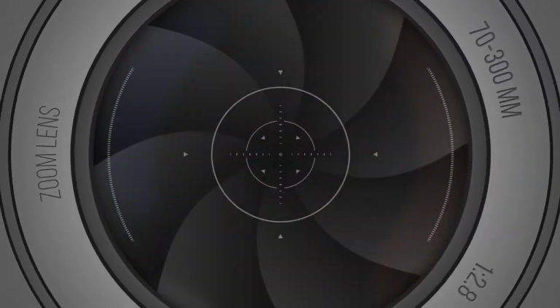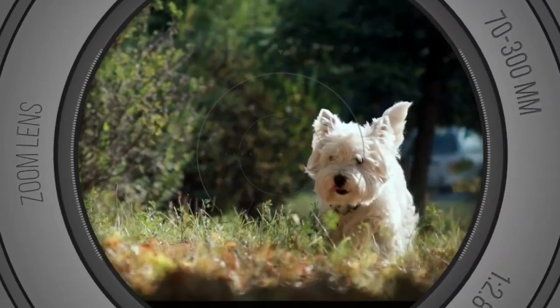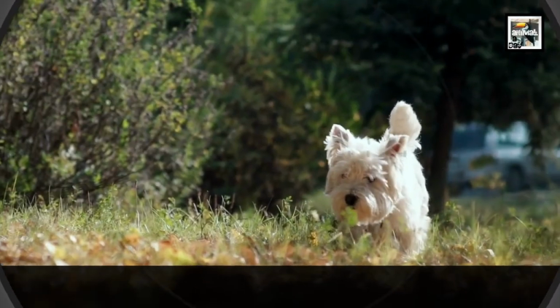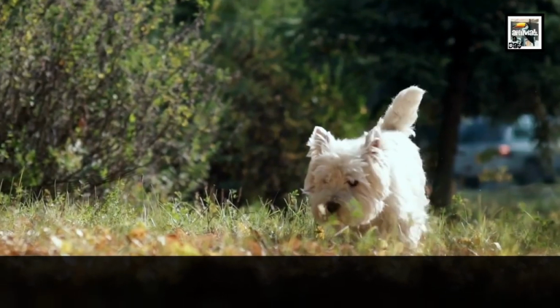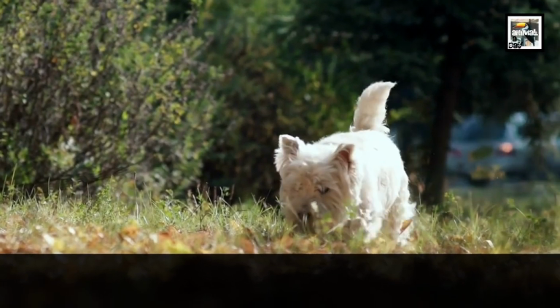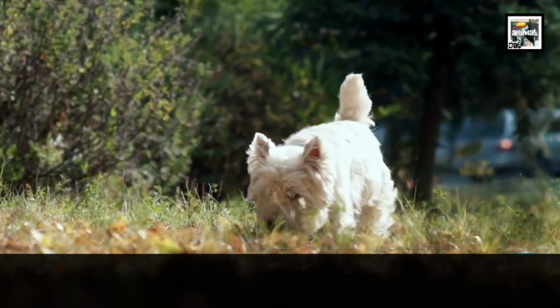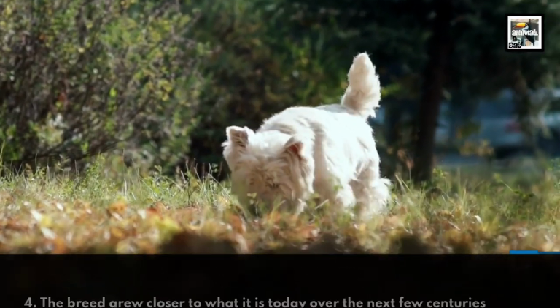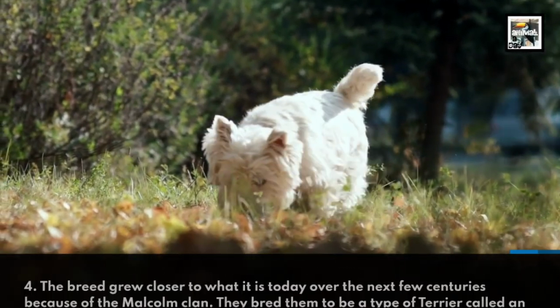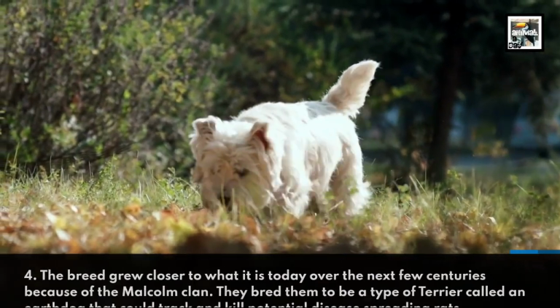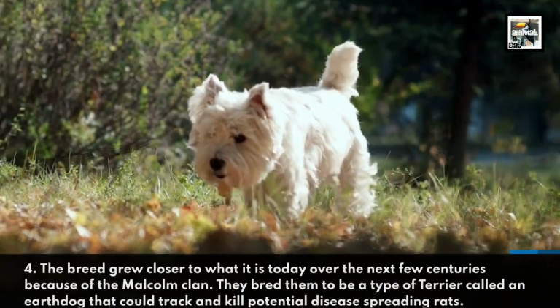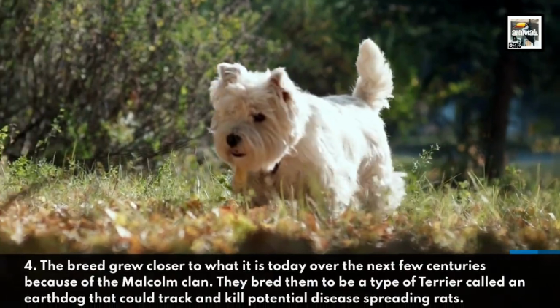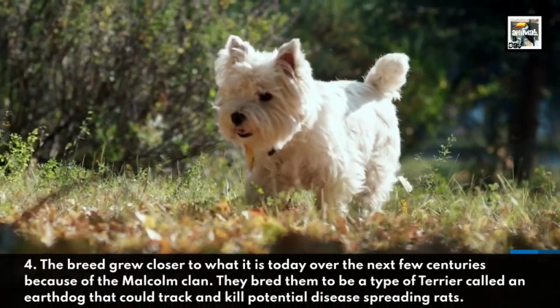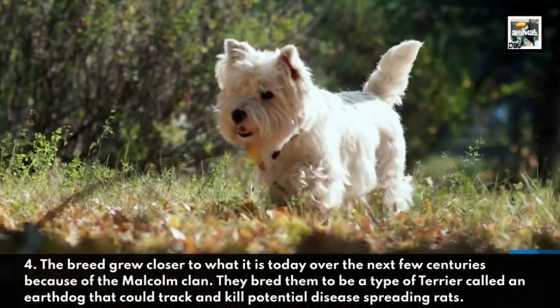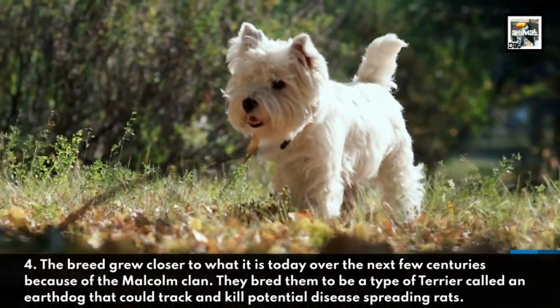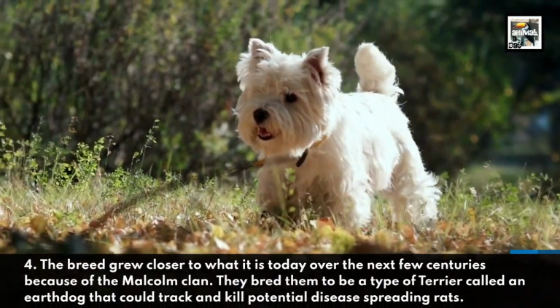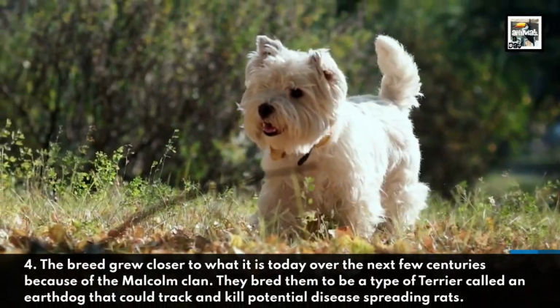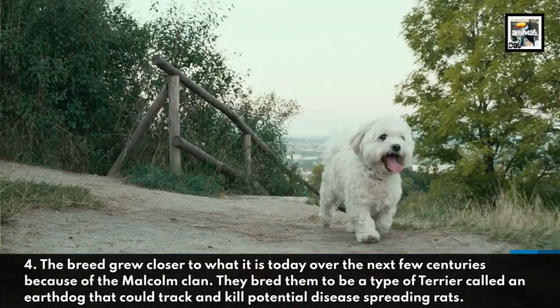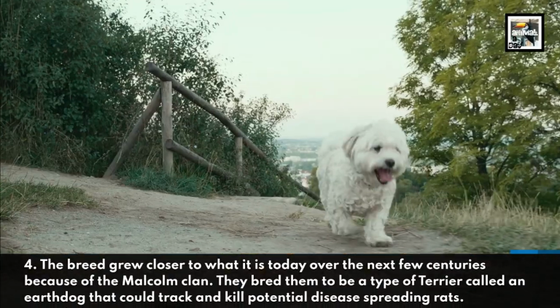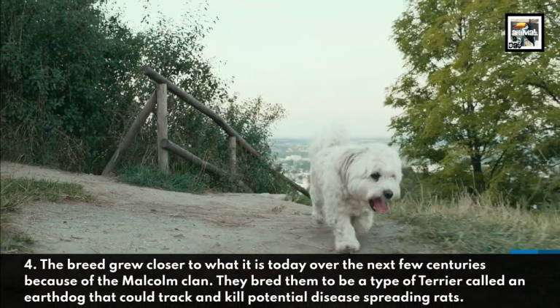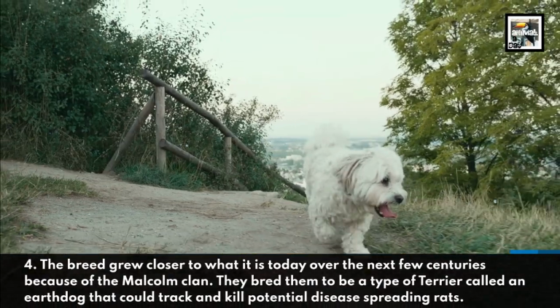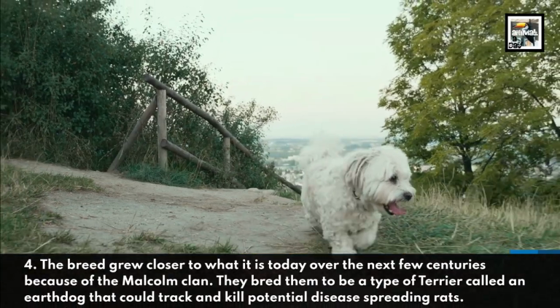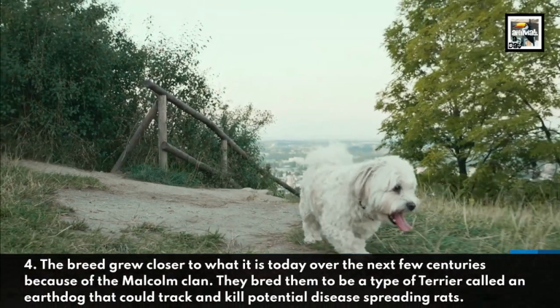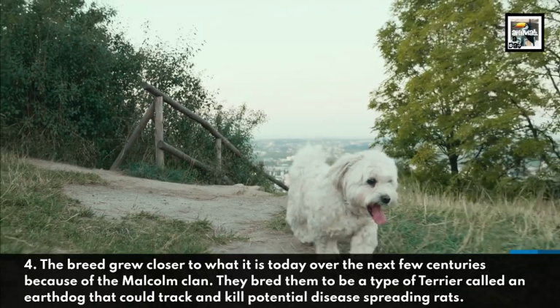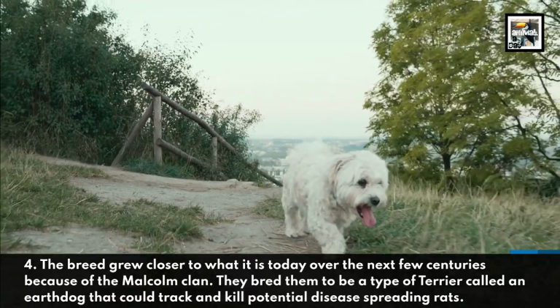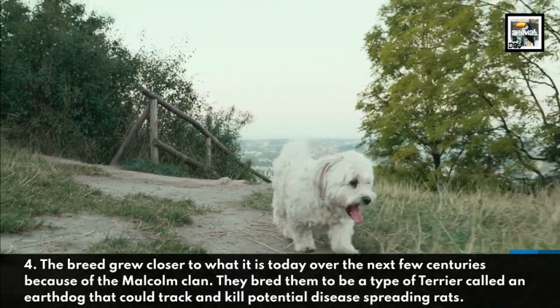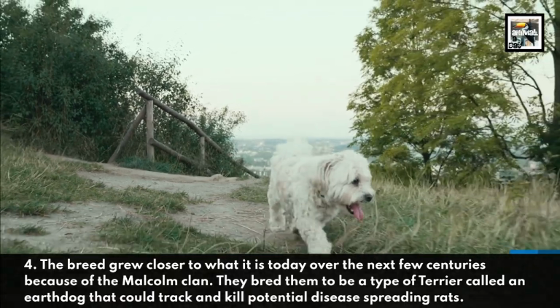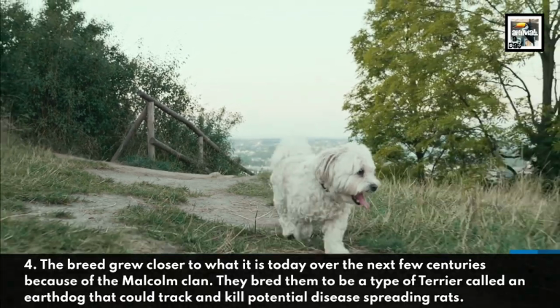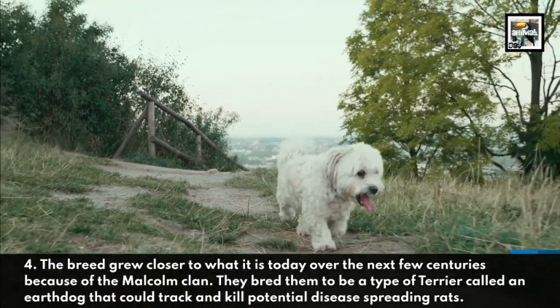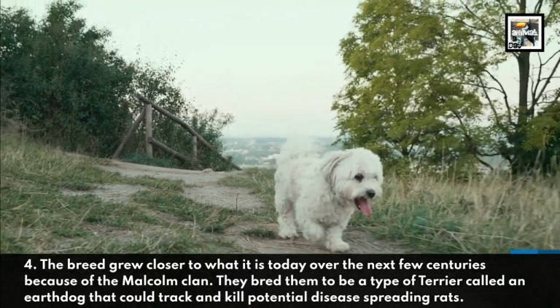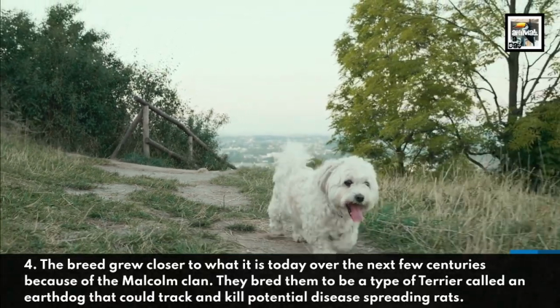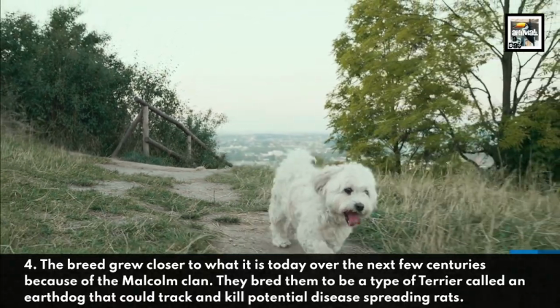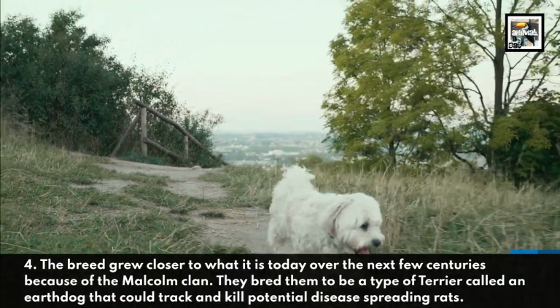Fact 4. The breed grew closer to what it is today over the next few centuries because of the Malcolm Clan. They bred them to be a type of terrier called an earth dog that could track and kill potential disease-spreading rats.